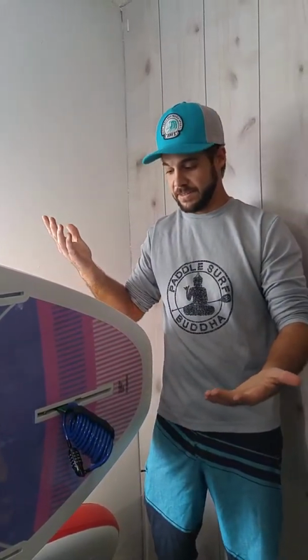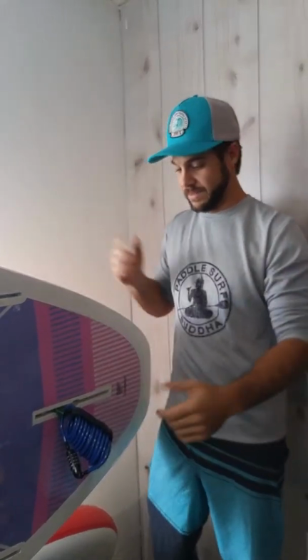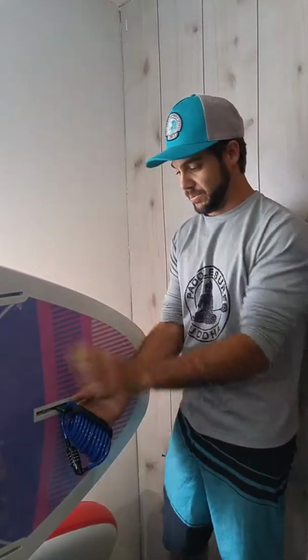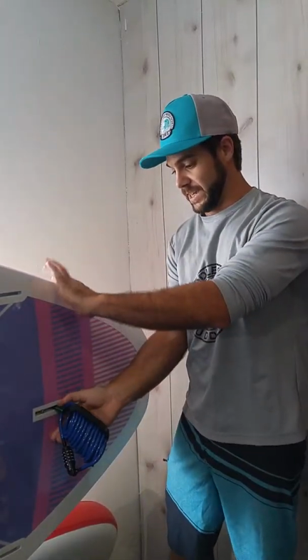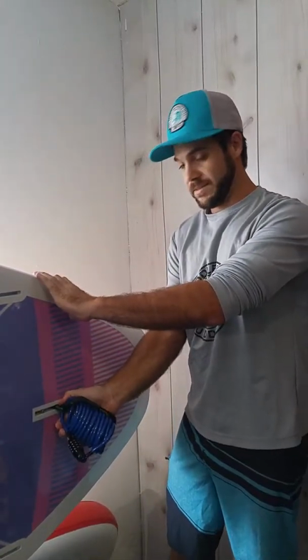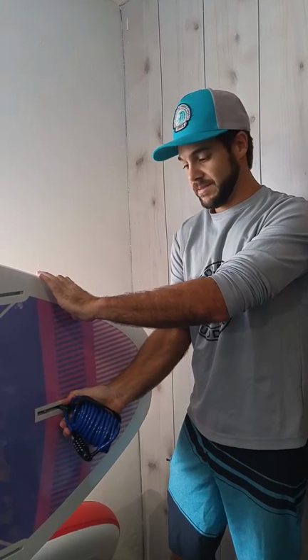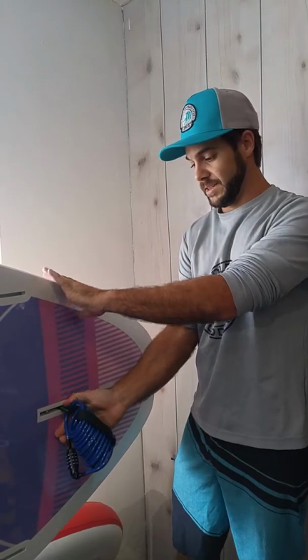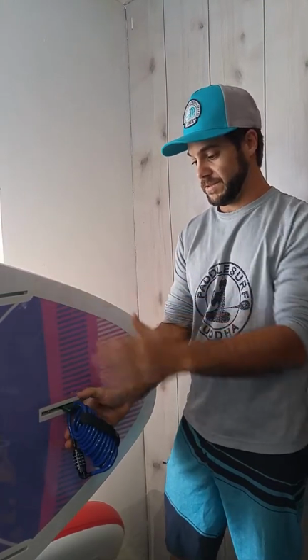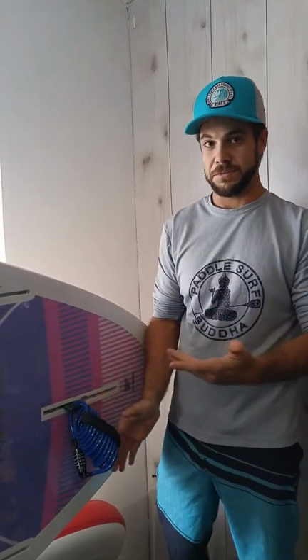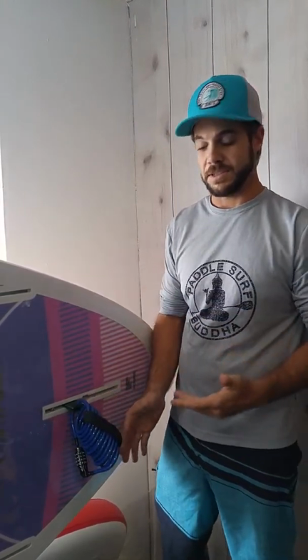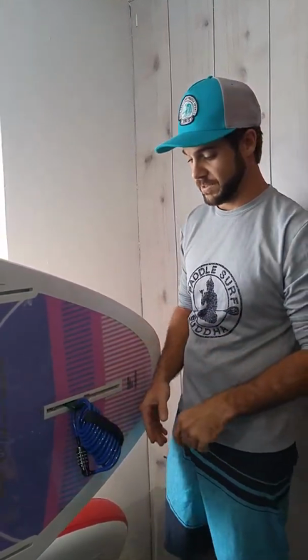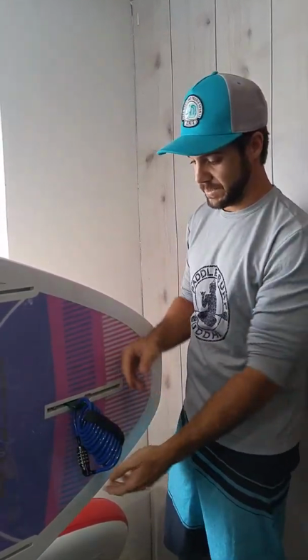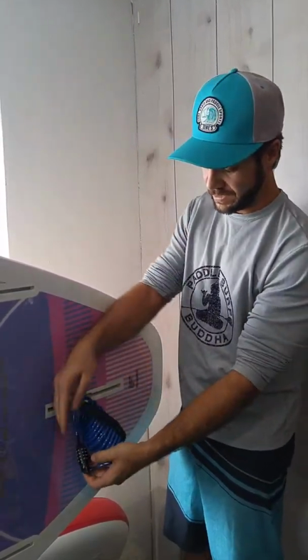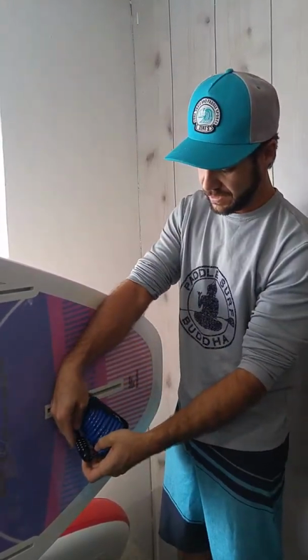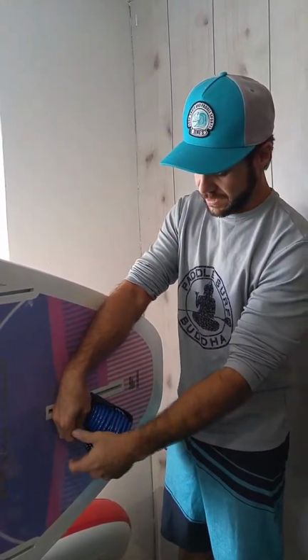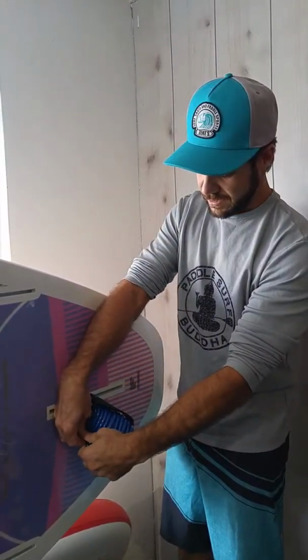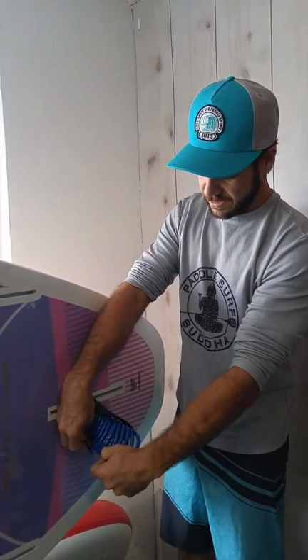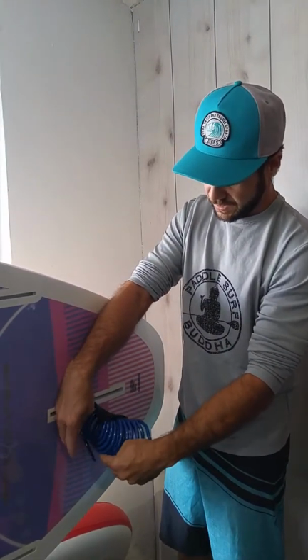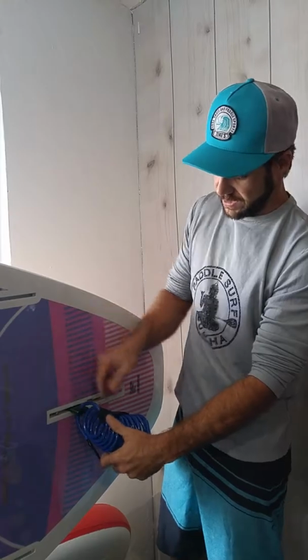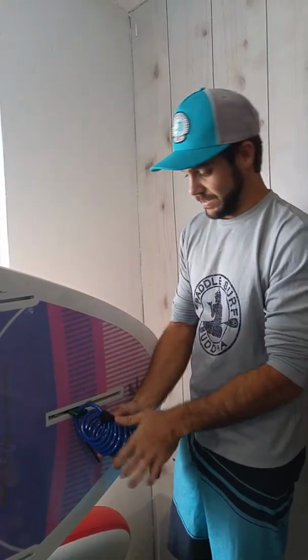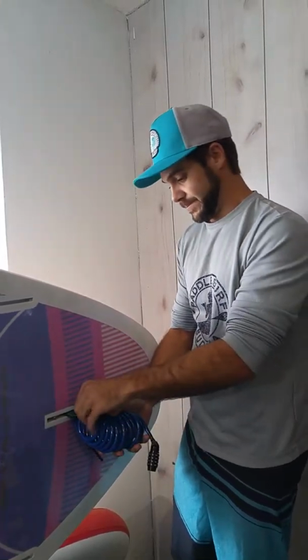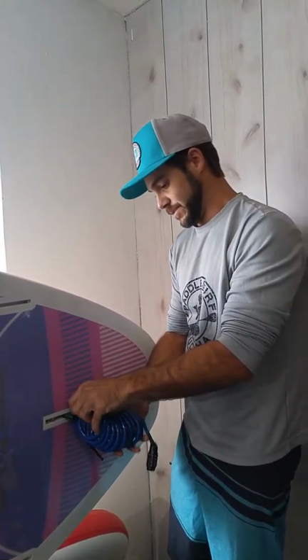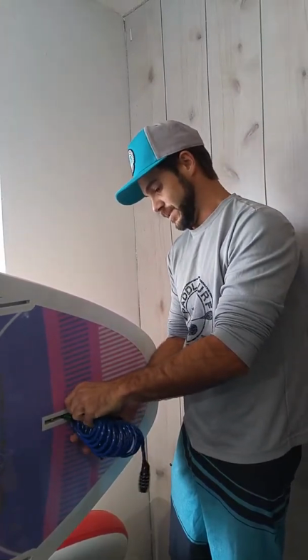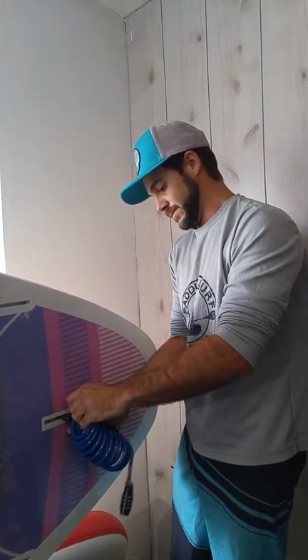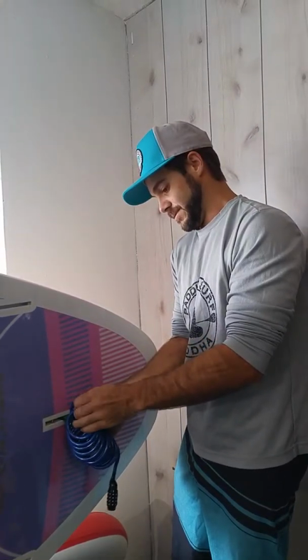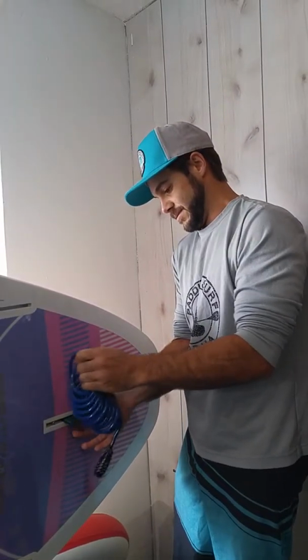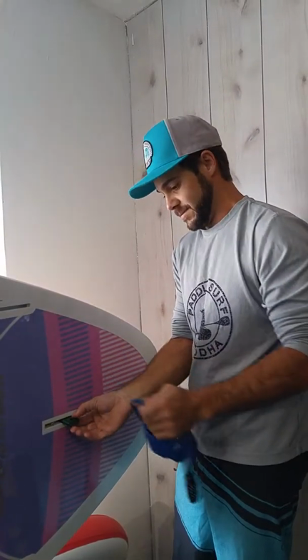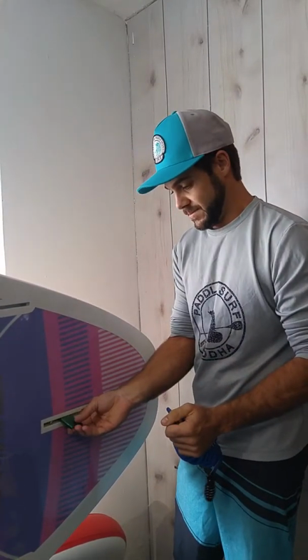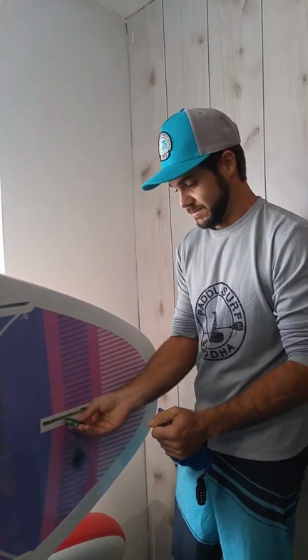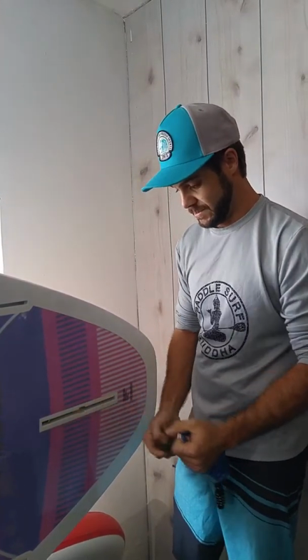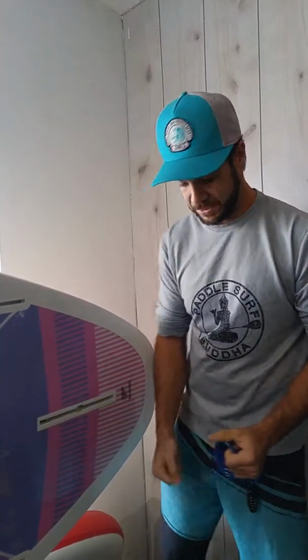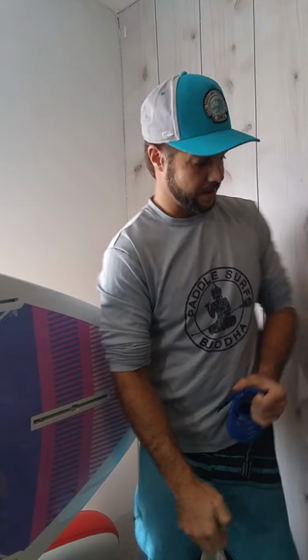And then your board is locked up. You can't take it, you can't pull this out. If you do, you're going to damage the FinBox. So that's the FinBox lock — really simple, a really good investment.